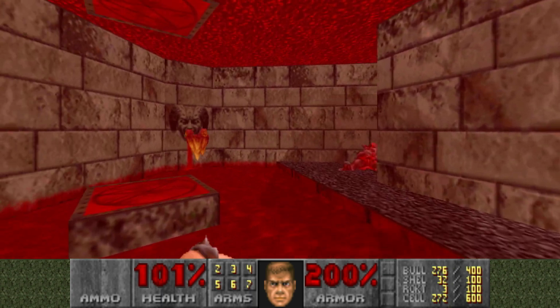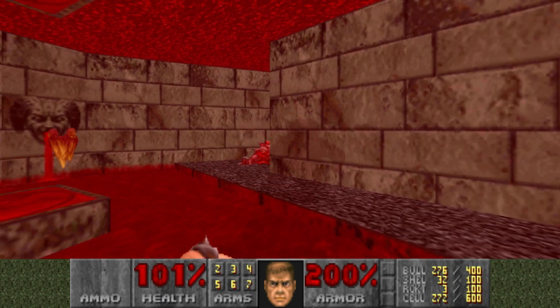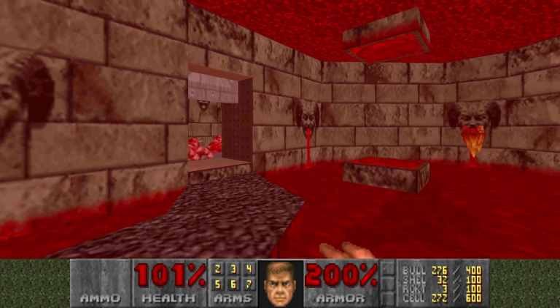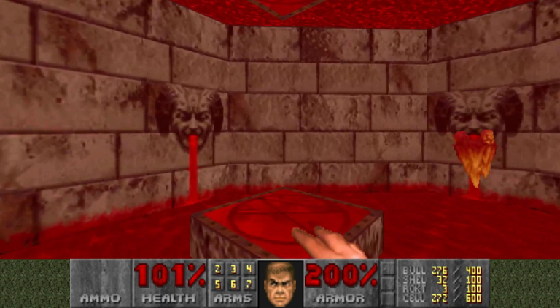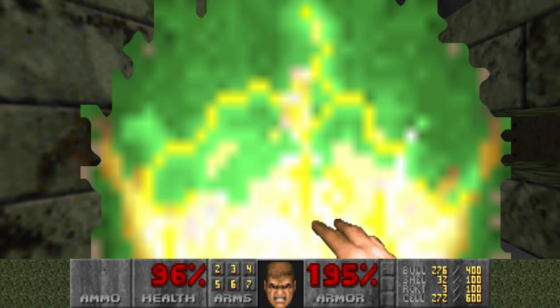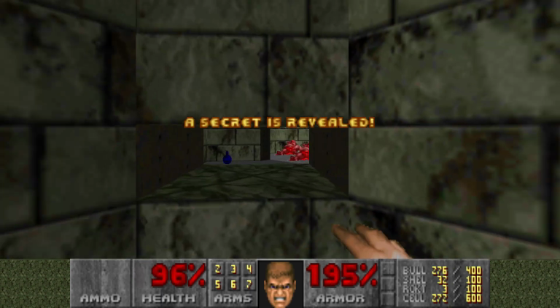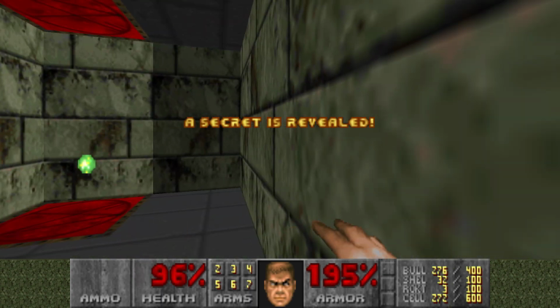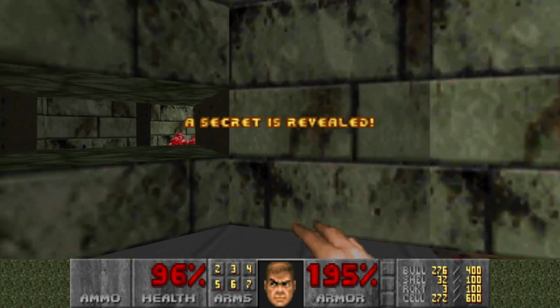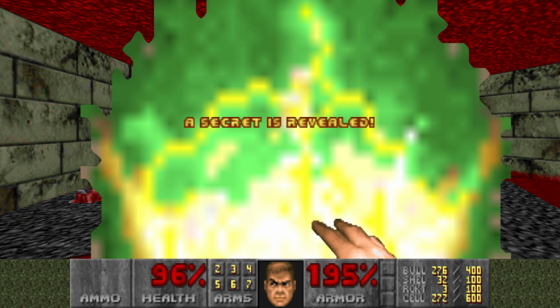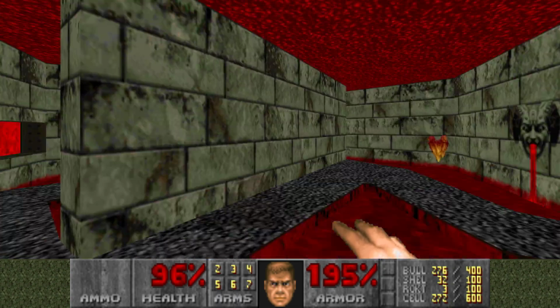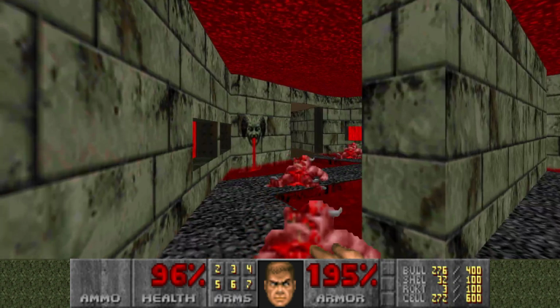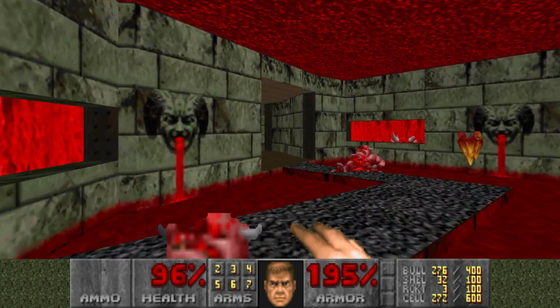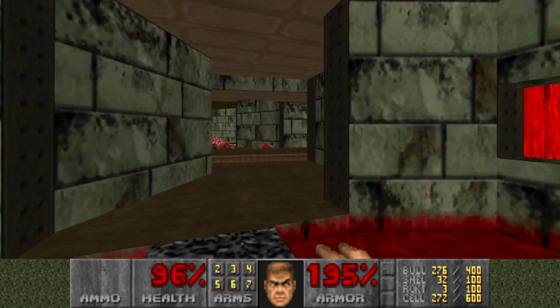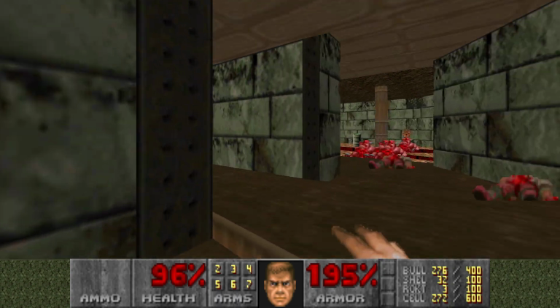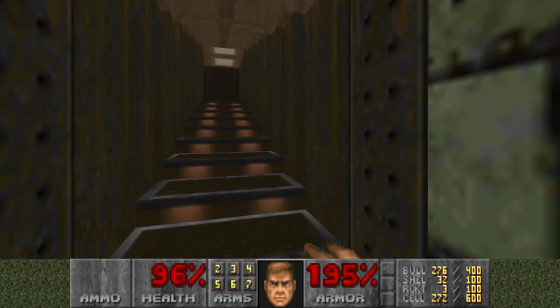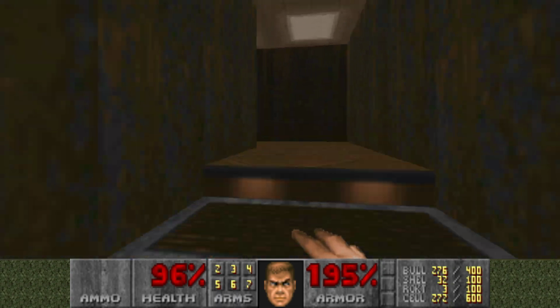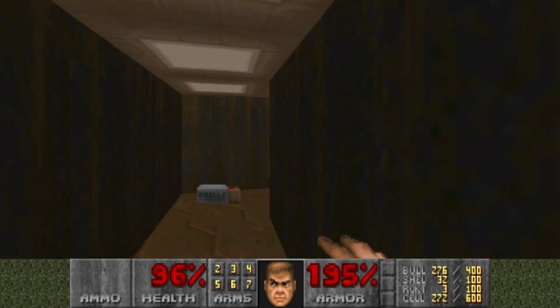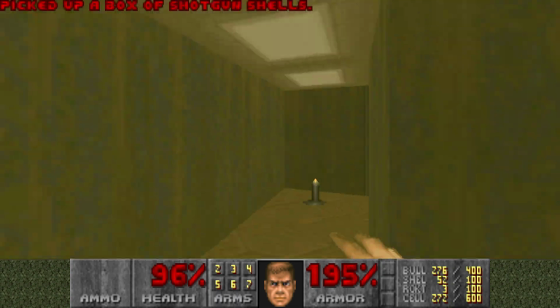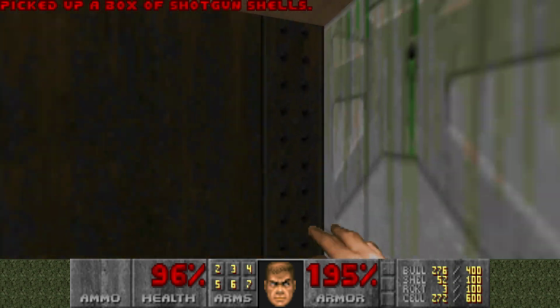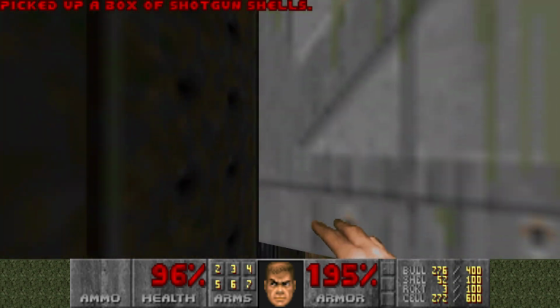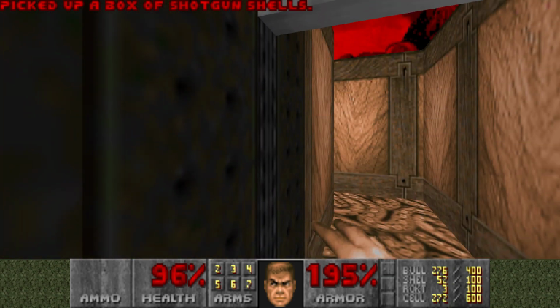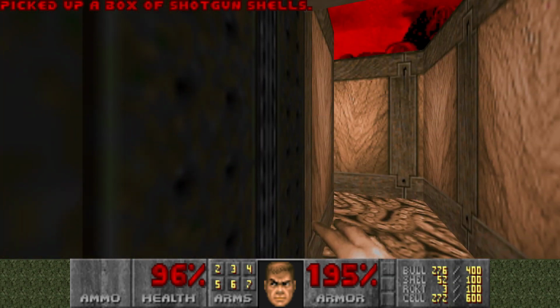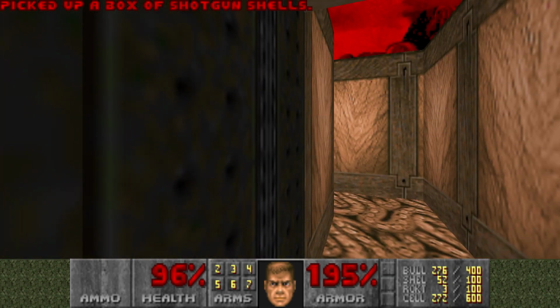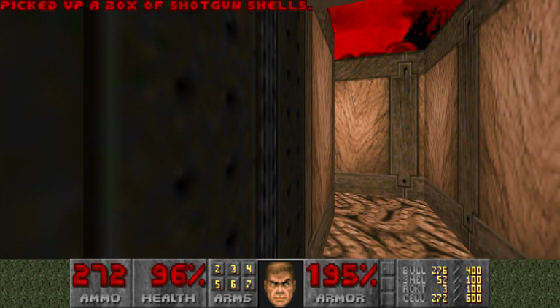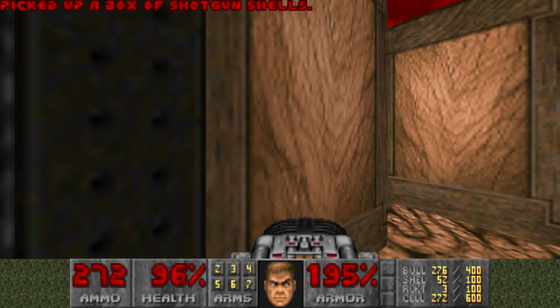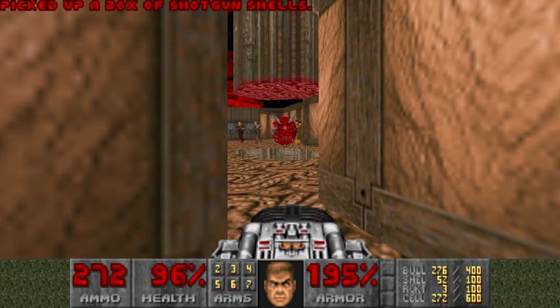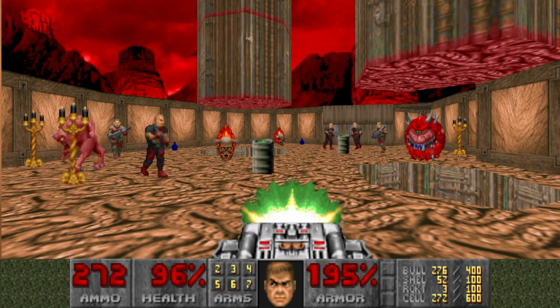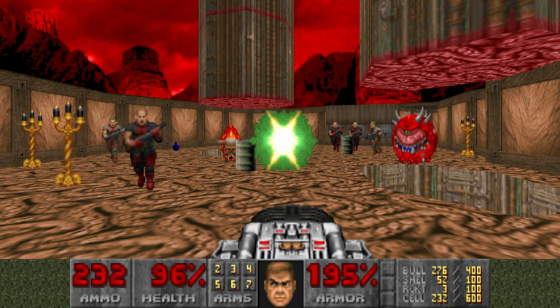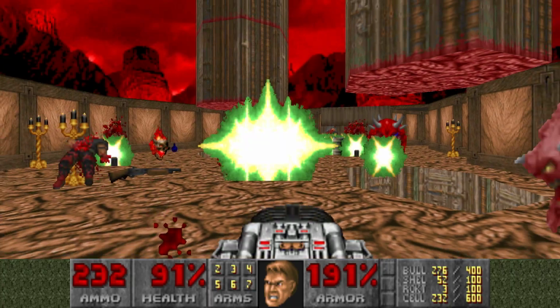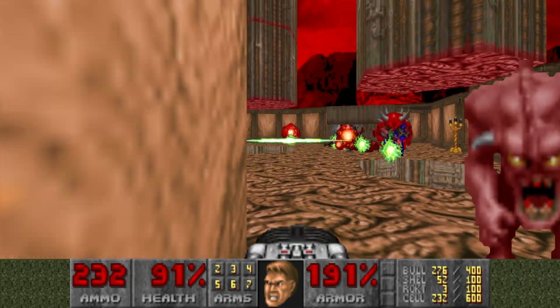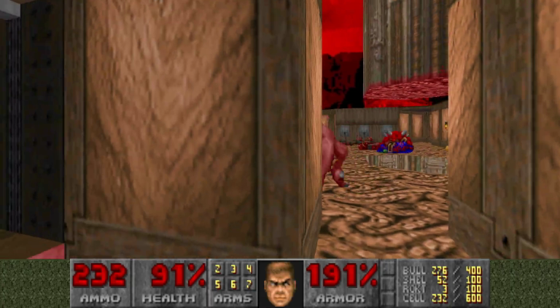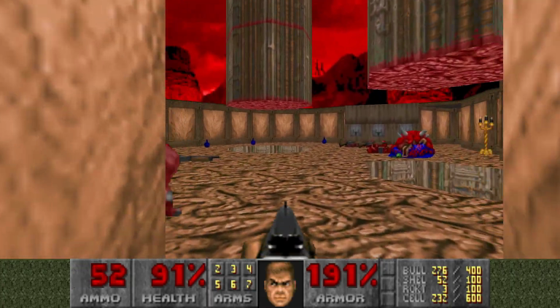Since they give us a Berserk Pack — this is a secret — you can punch through the pinkies. I haven't used the BFG for this part, but it works well.